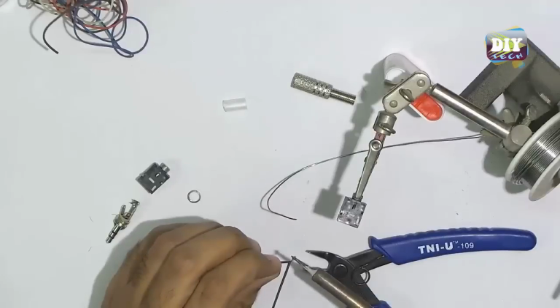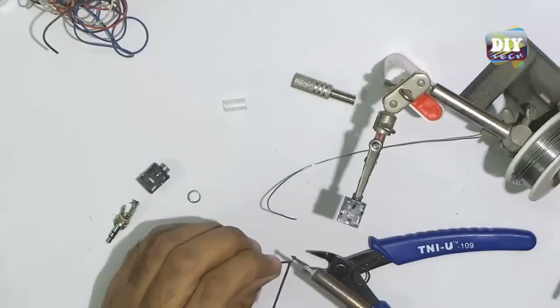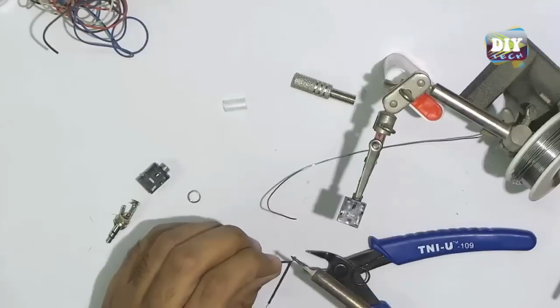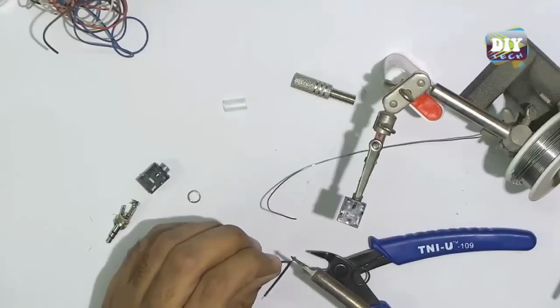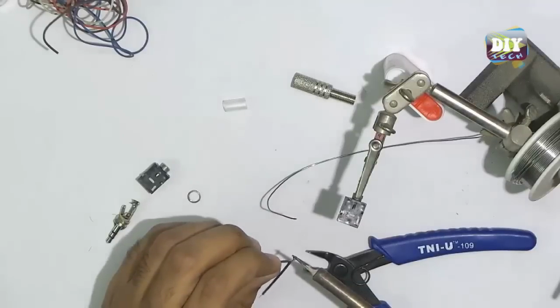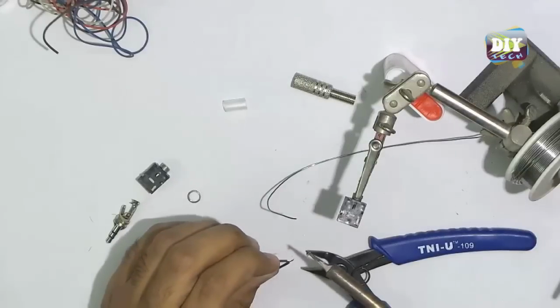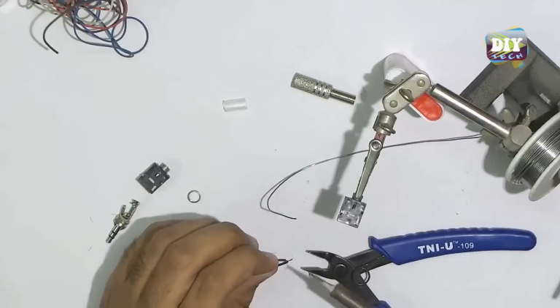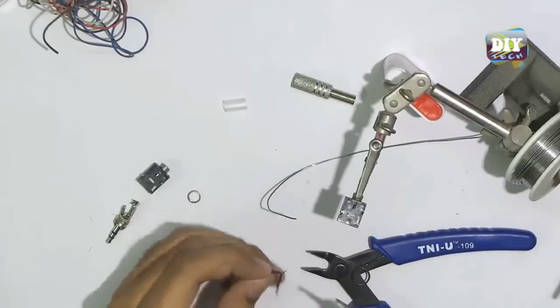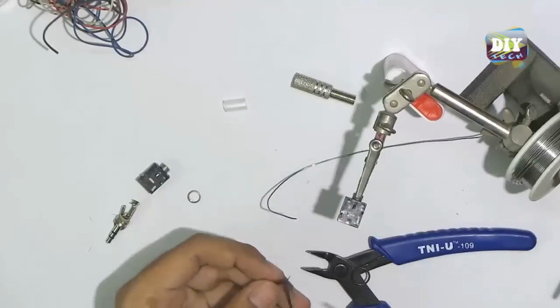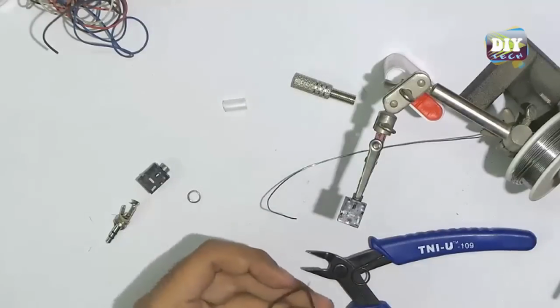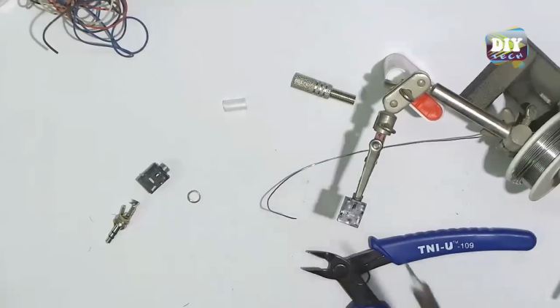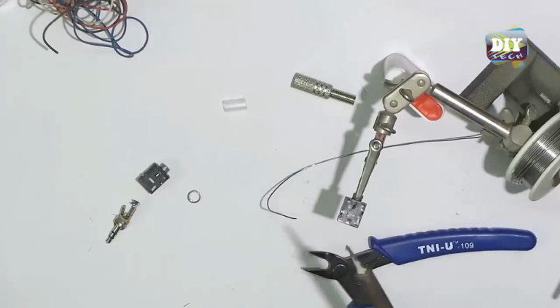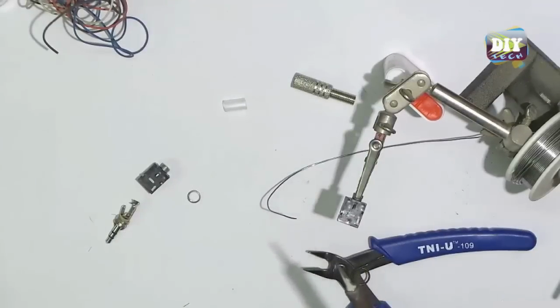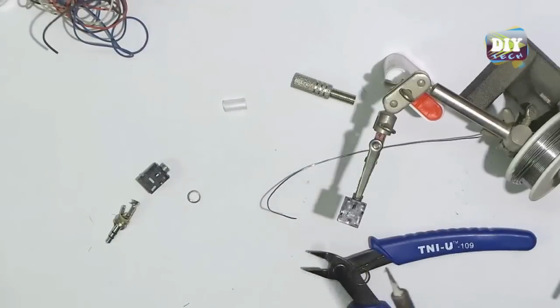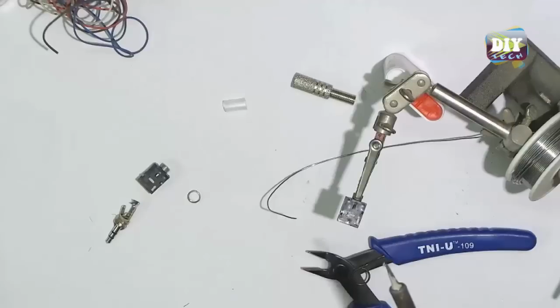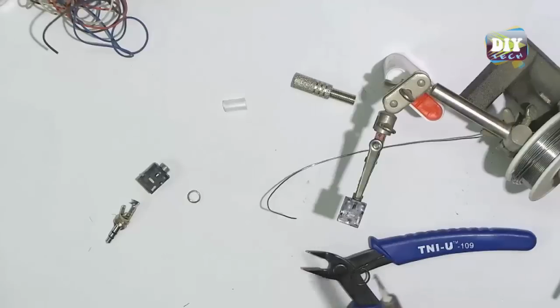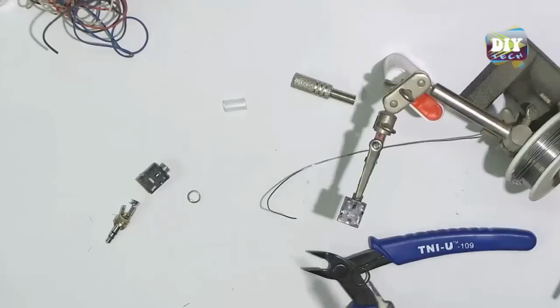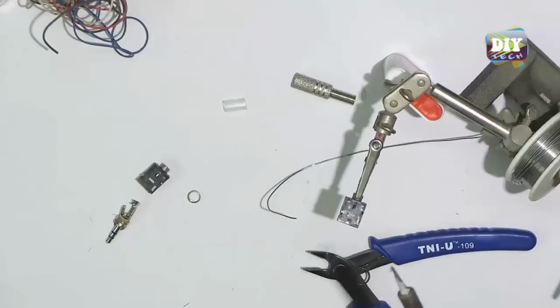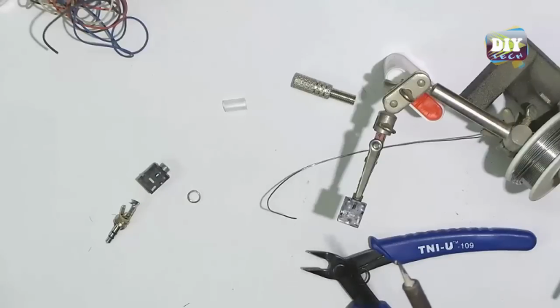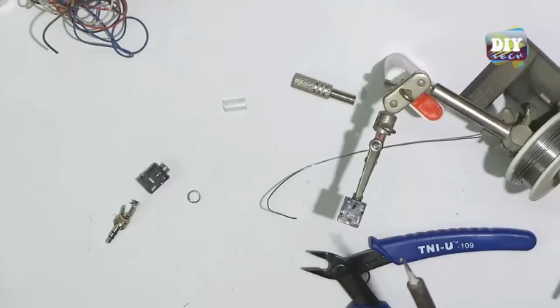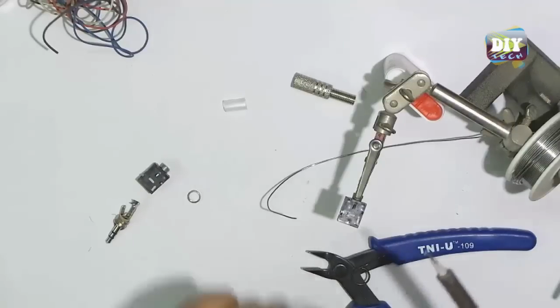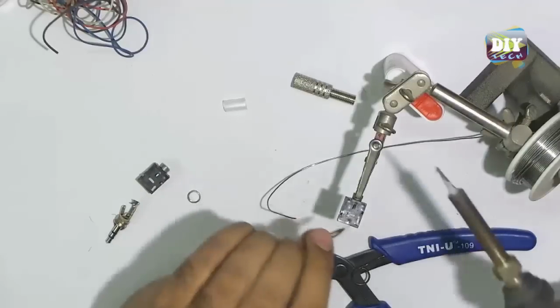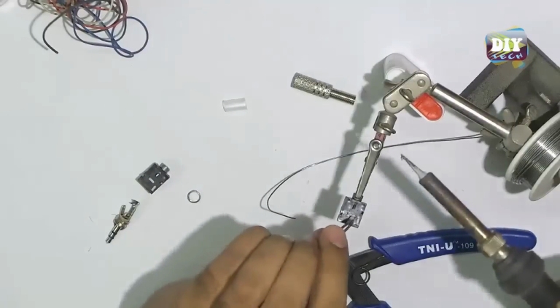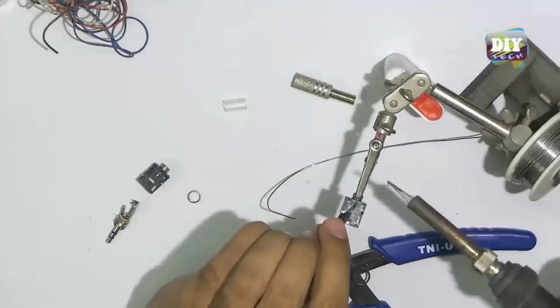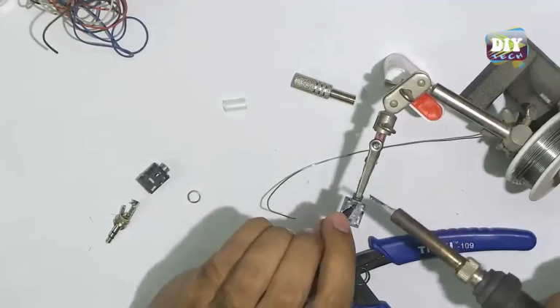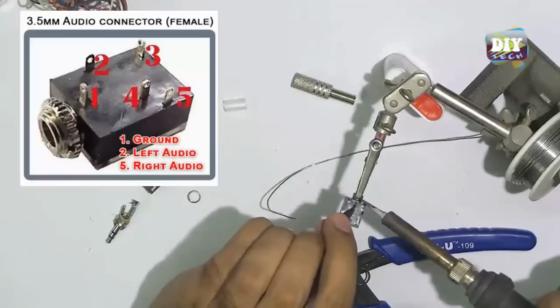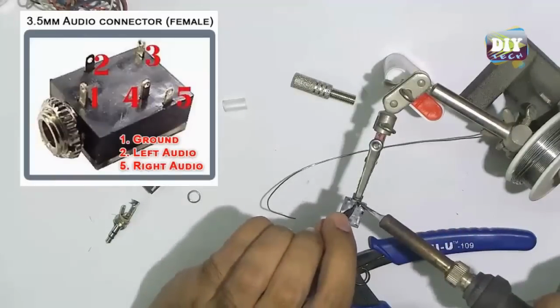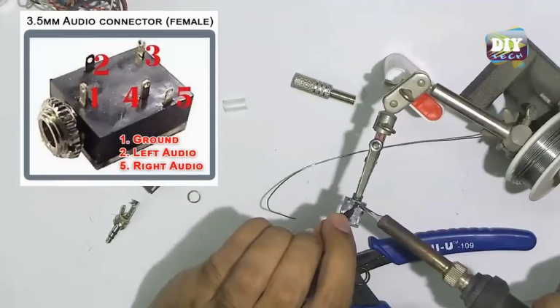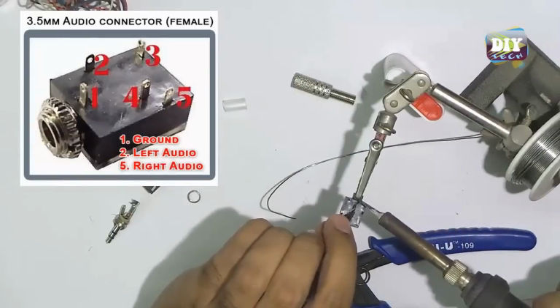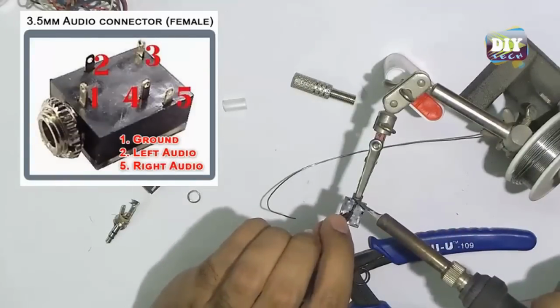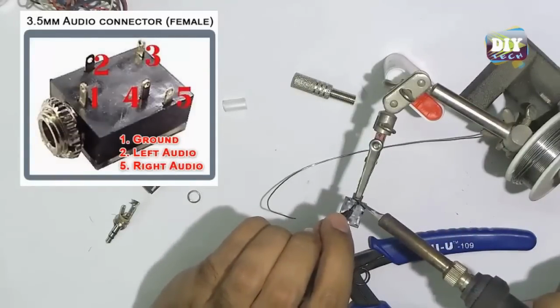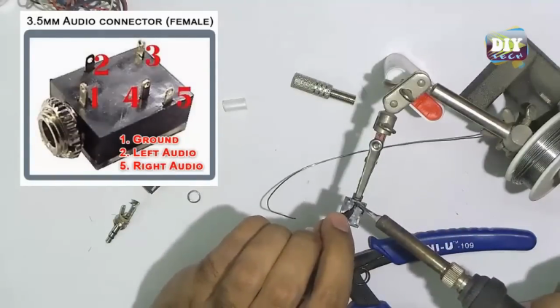Then we will take three pieces of small wires, along with three long pieces of wires, to connect with the second female connector in parallel, and solder those as shown in the video.